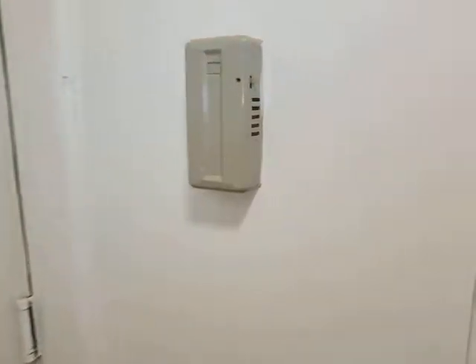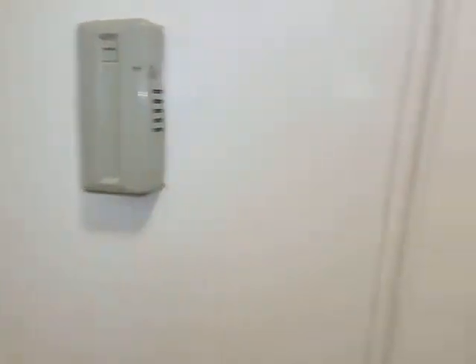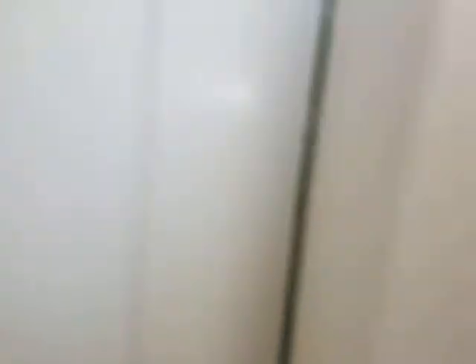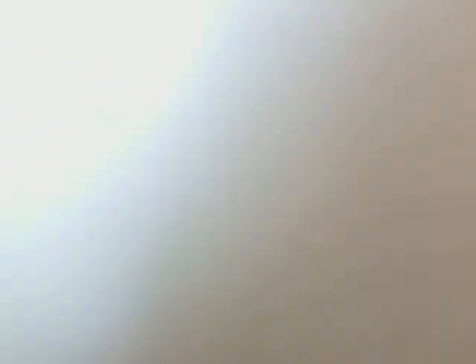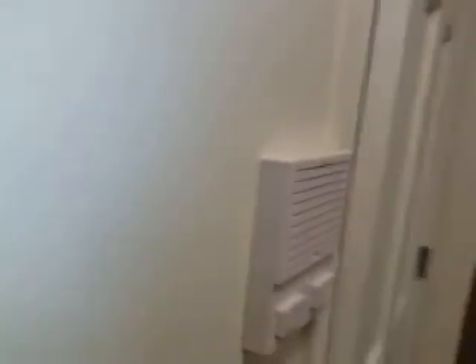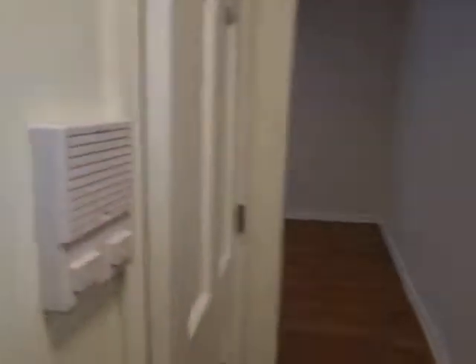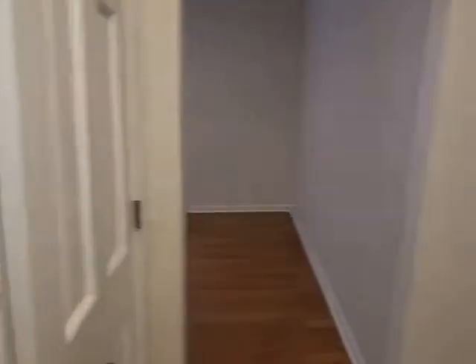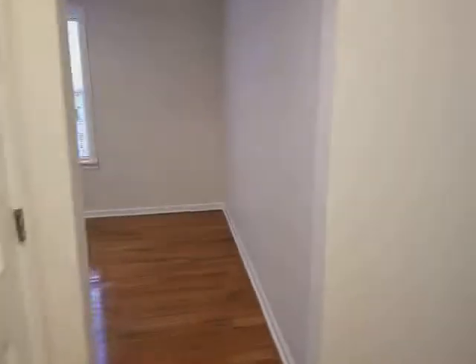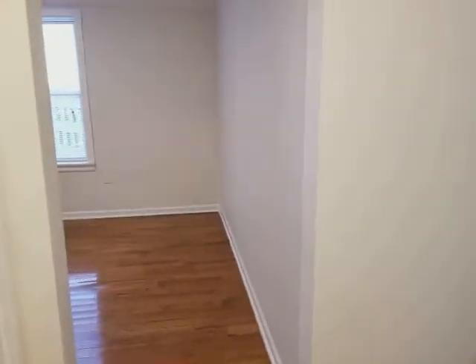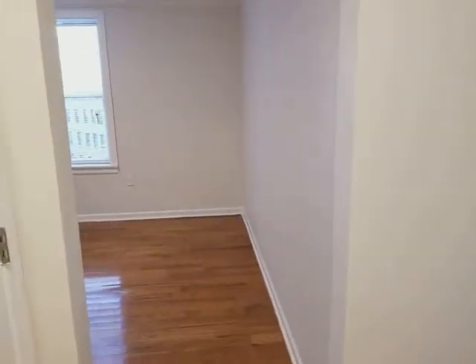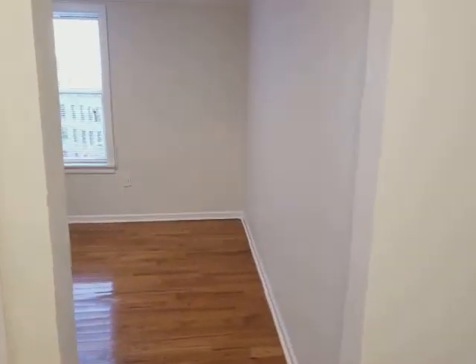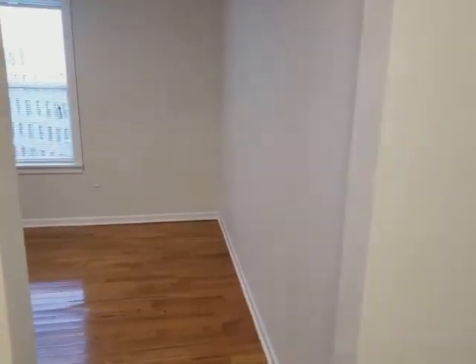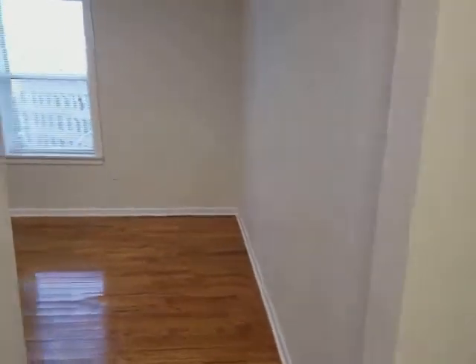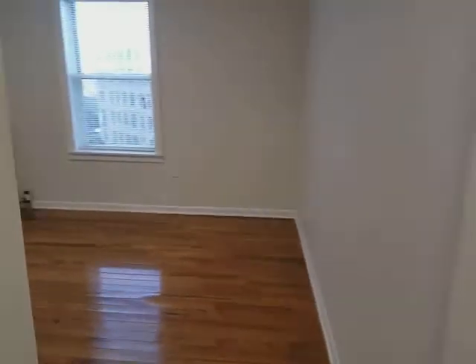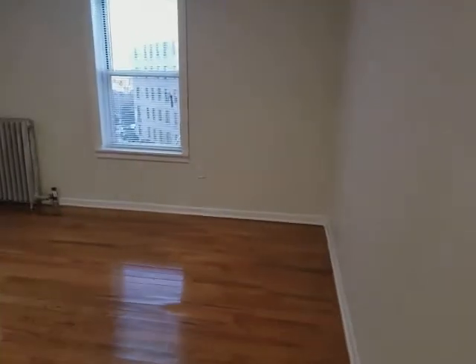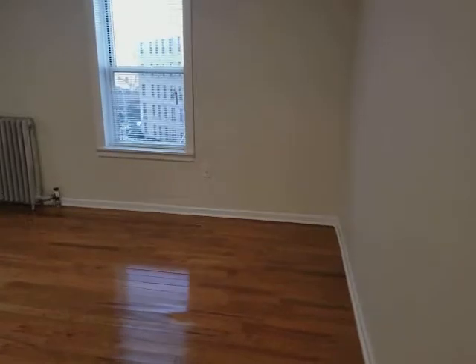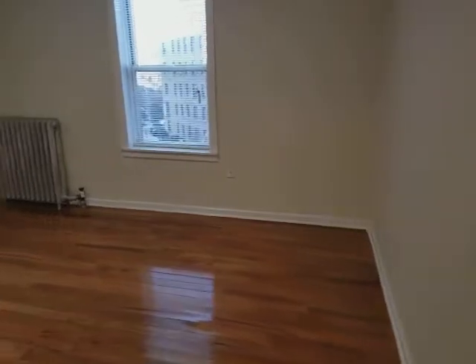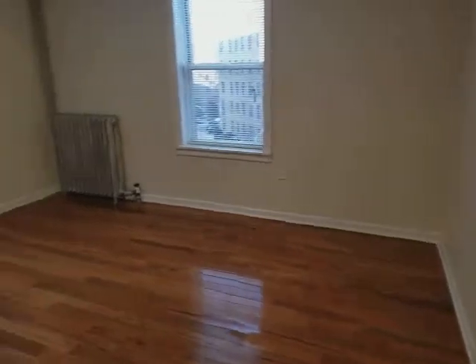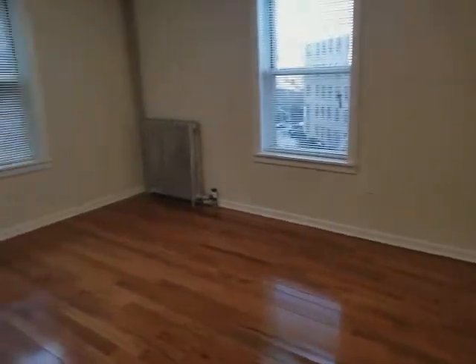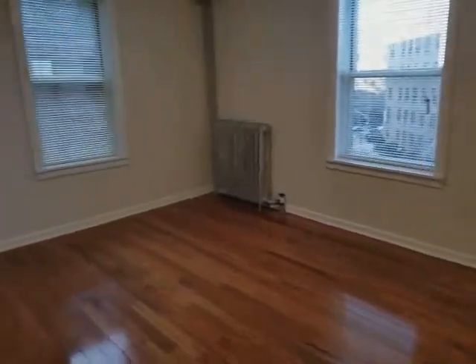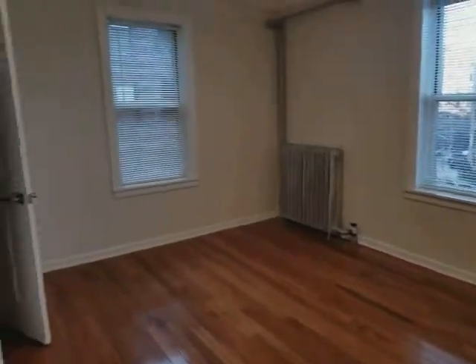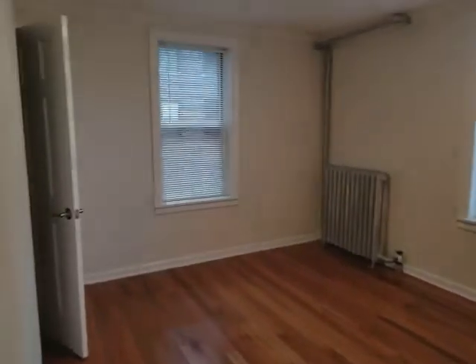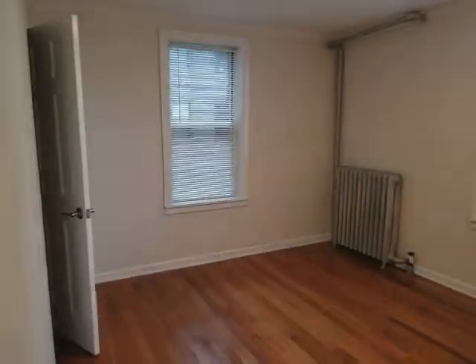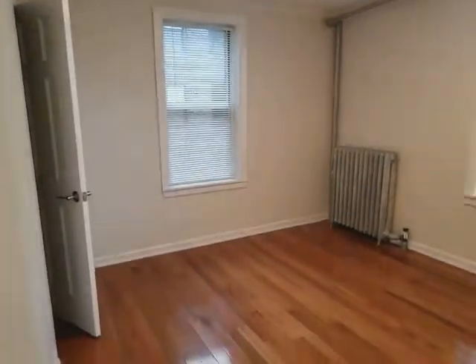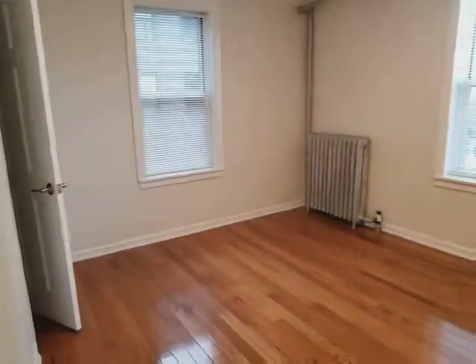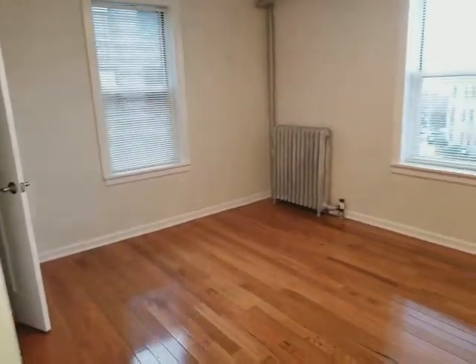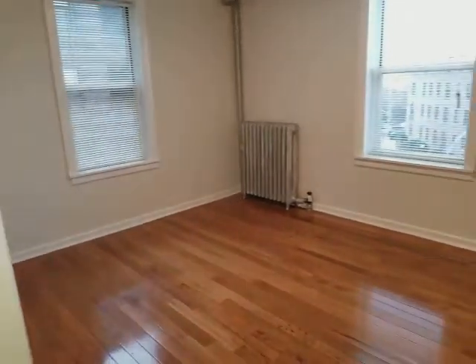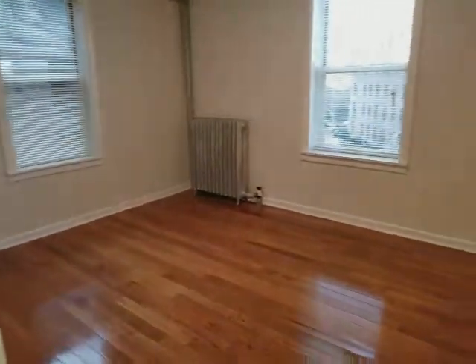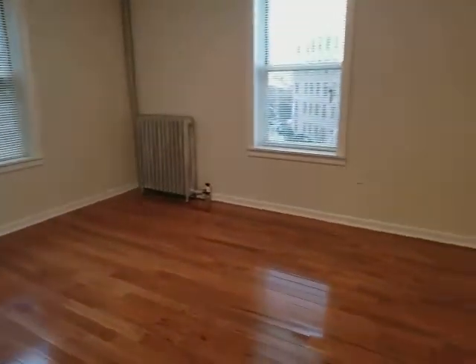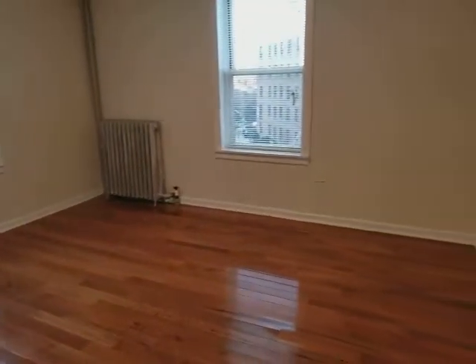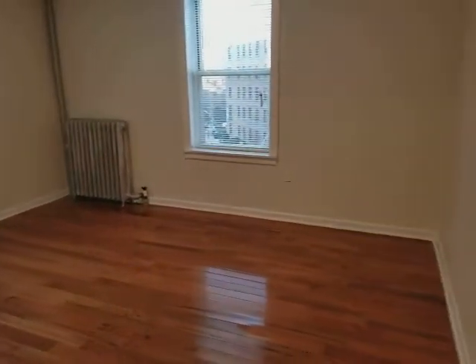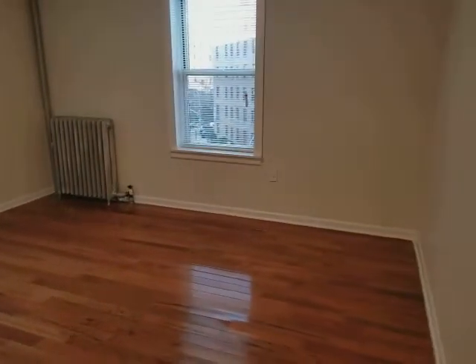Beautiful luxury large one-bedroom in Jackson Heights, this entrance. This is the living room, a large room, beautiful hardwood floors, high ceiling, lots of light for the day.